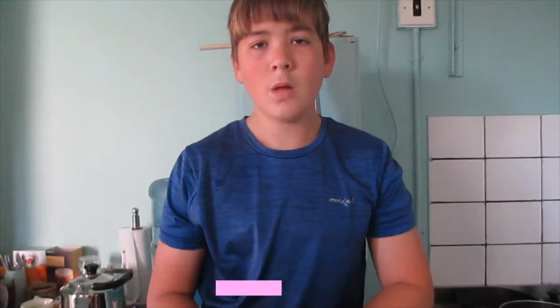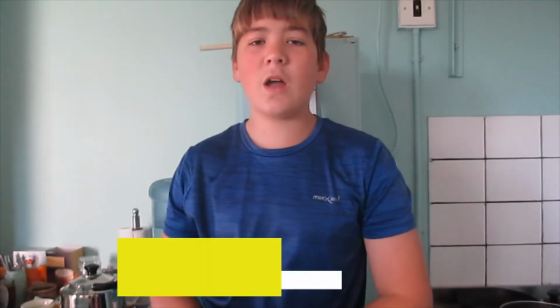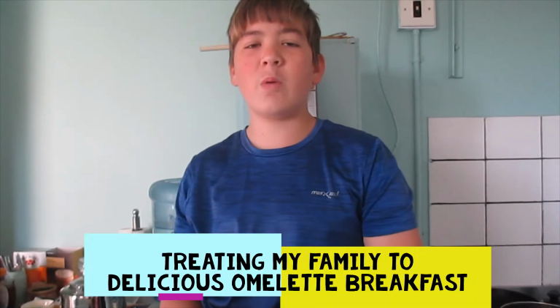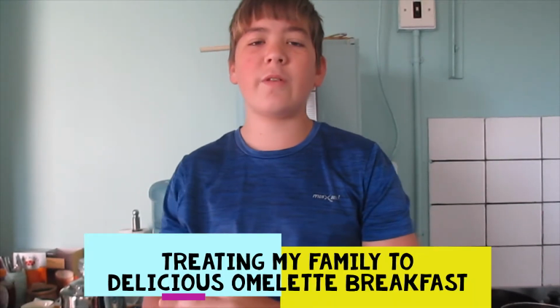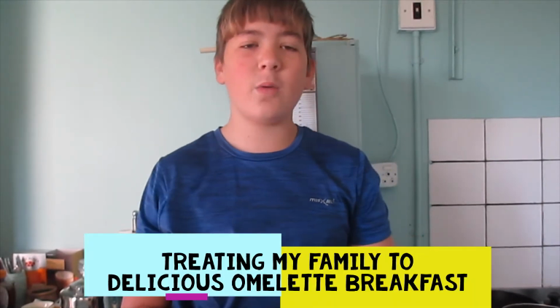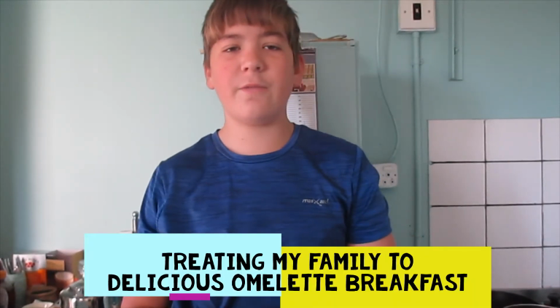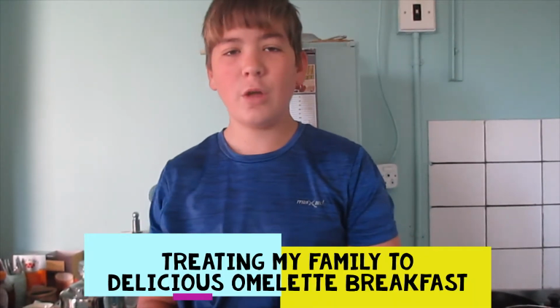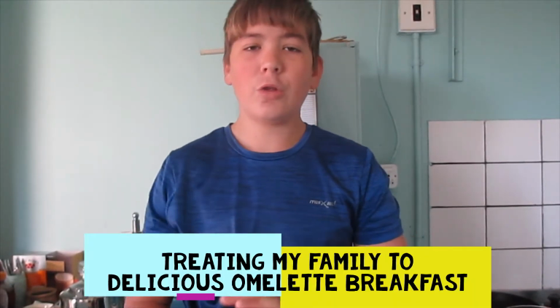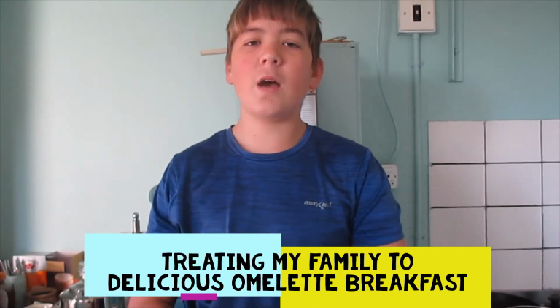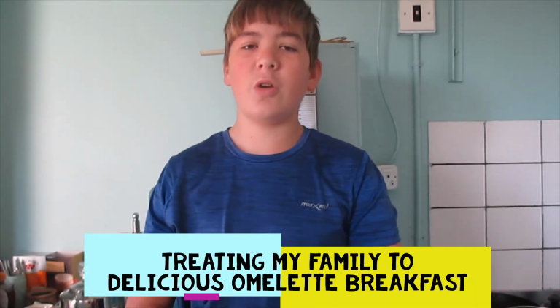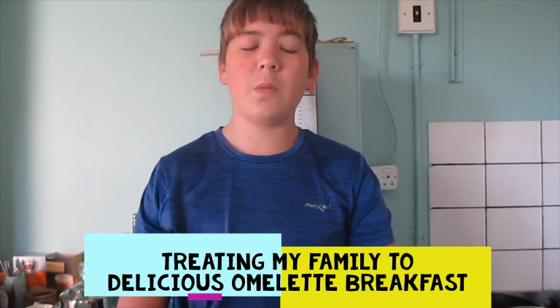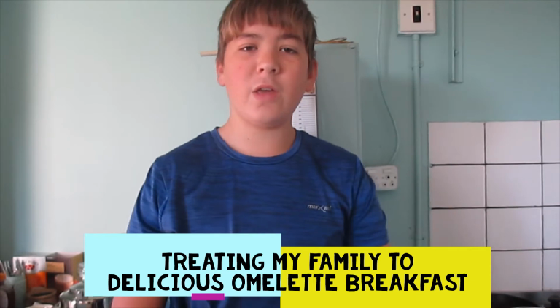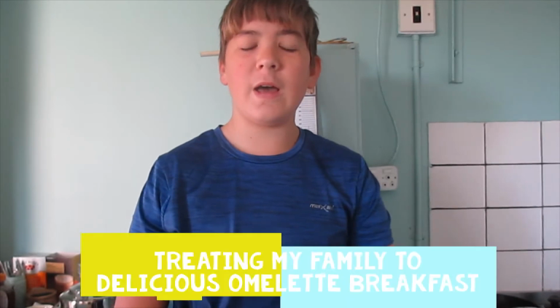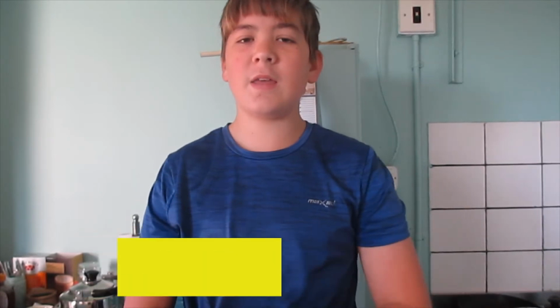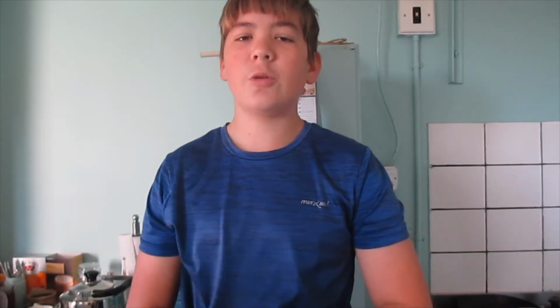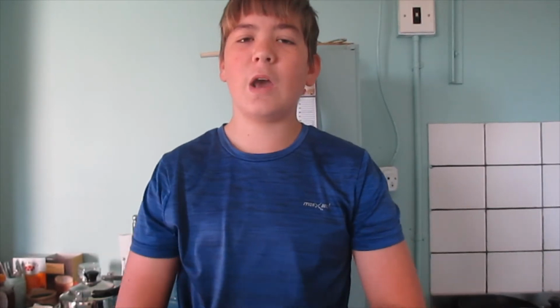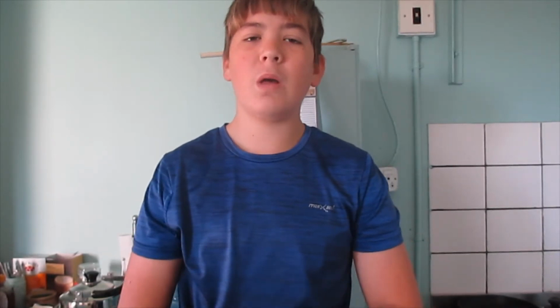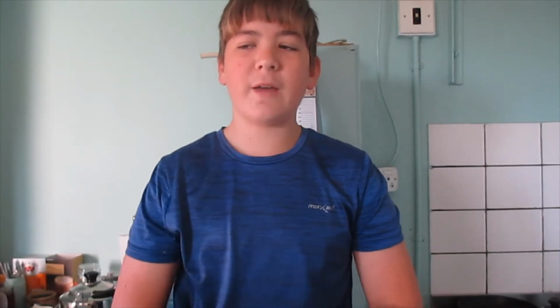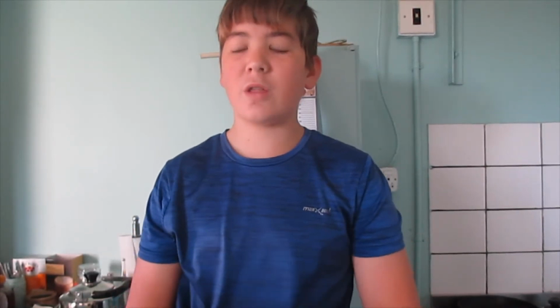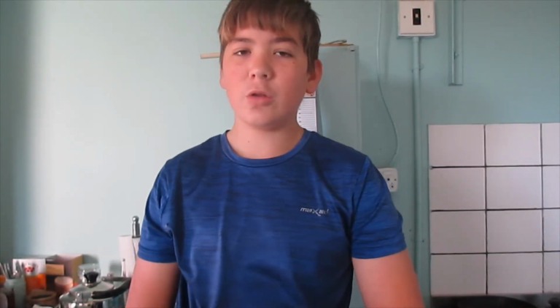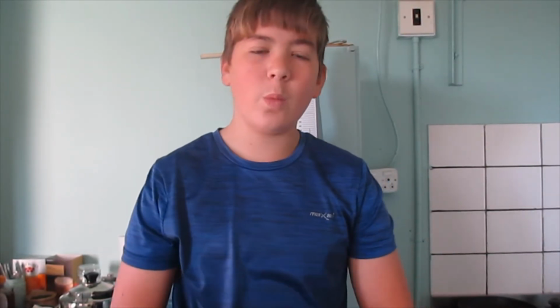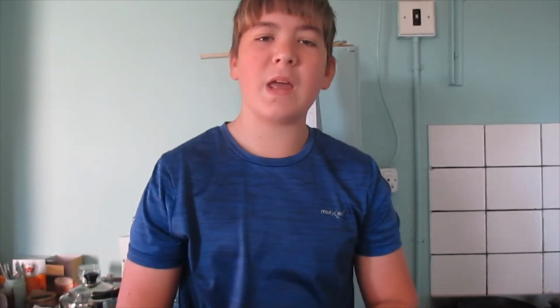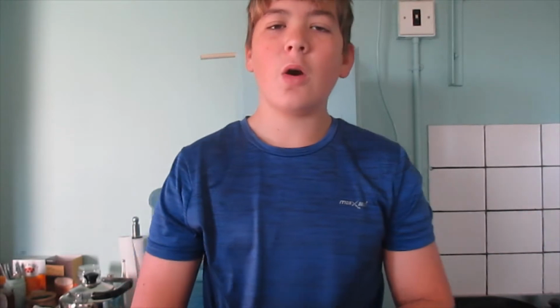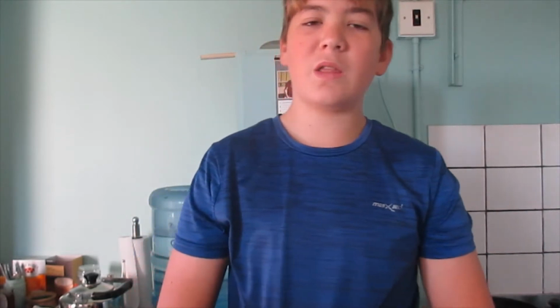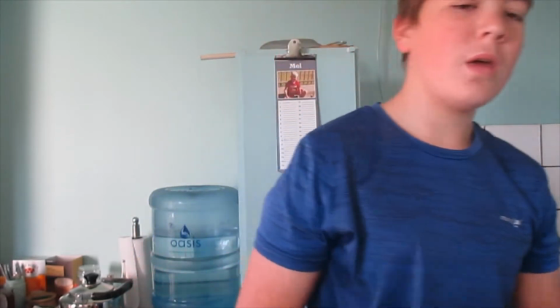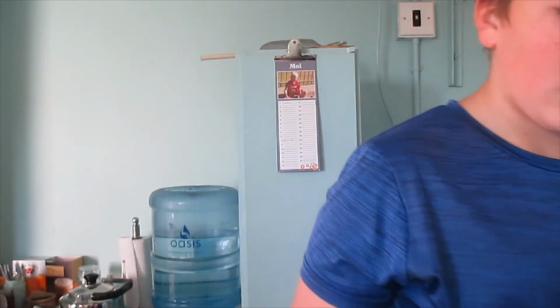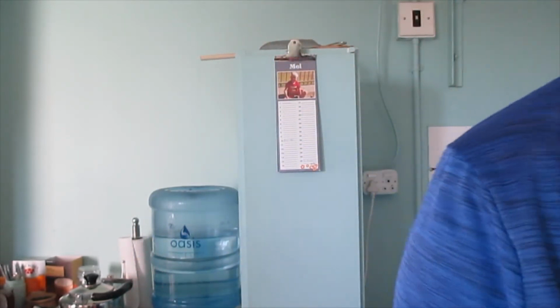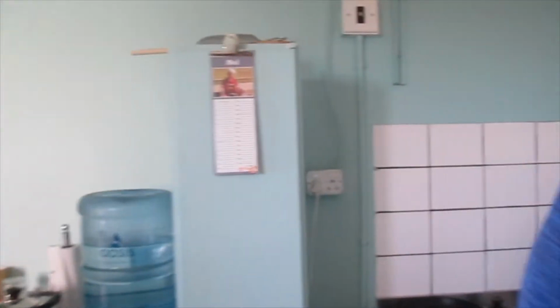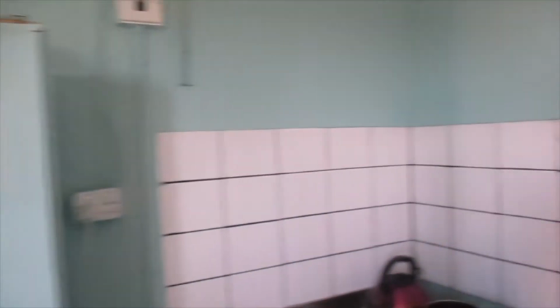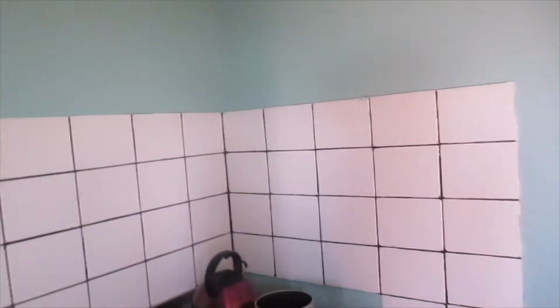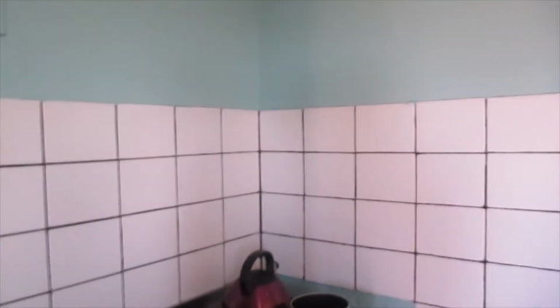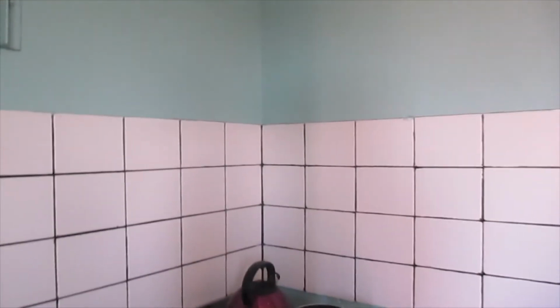Hi guys, it's me Zenifan back here with another video. Today I'm going to be giving you an easy to make at home breakfast. Today we are making omelettes — easy to make for family and friends.